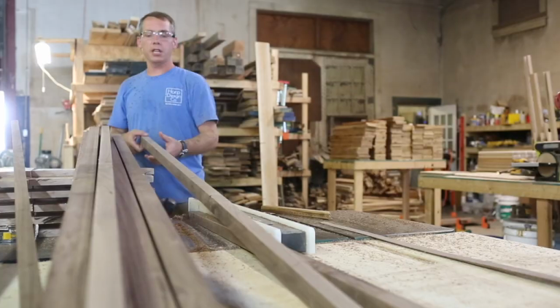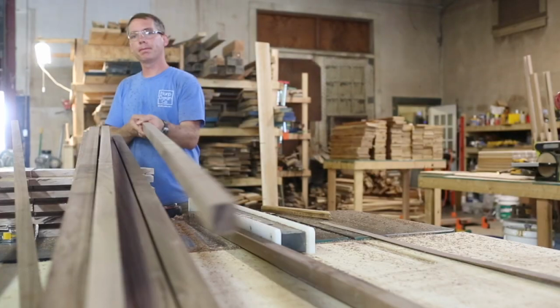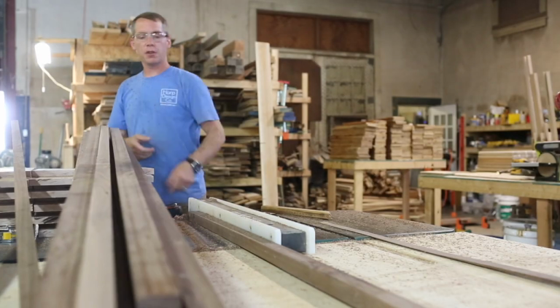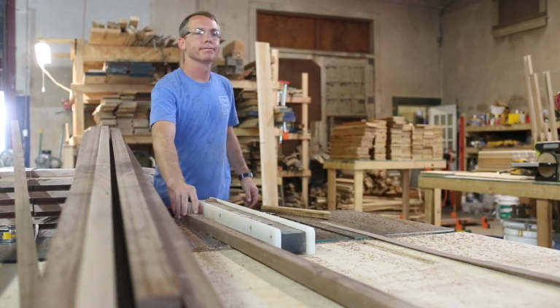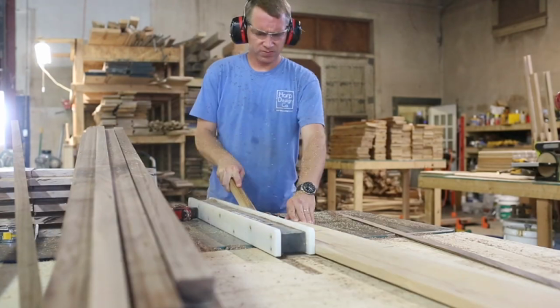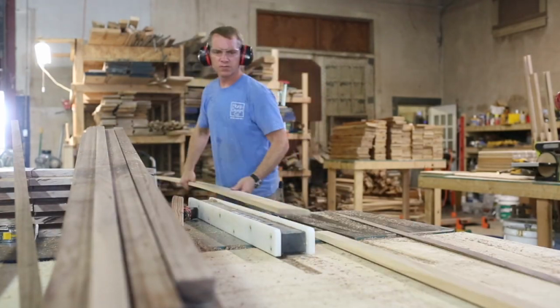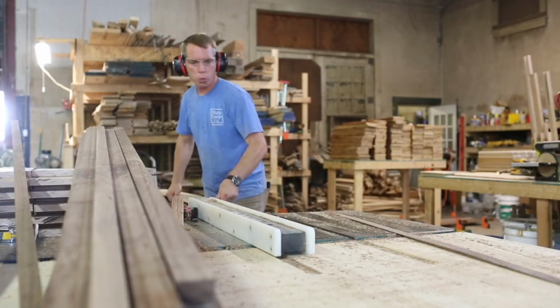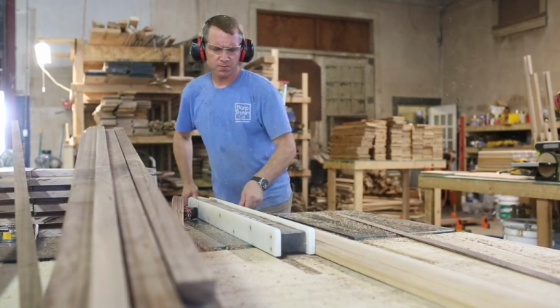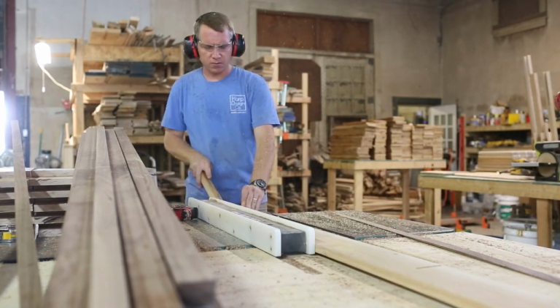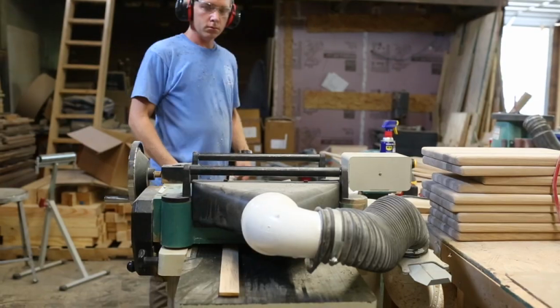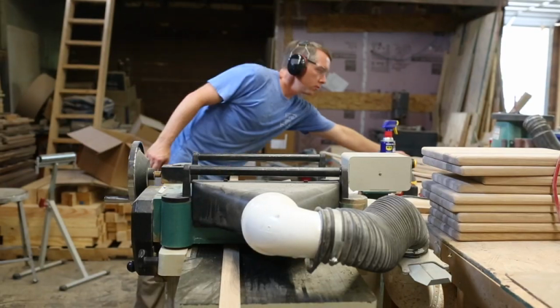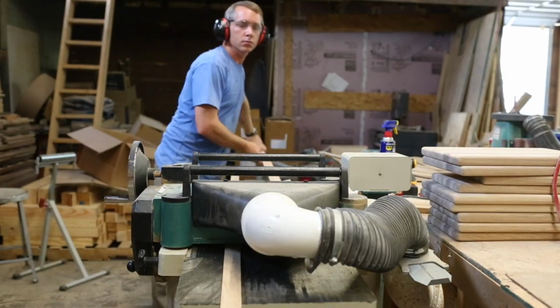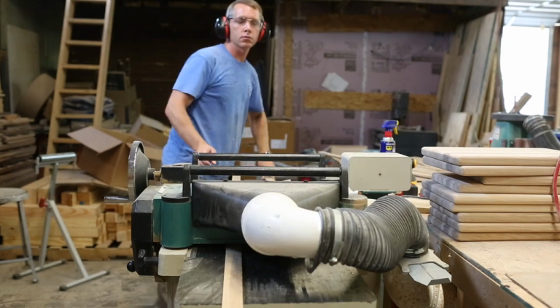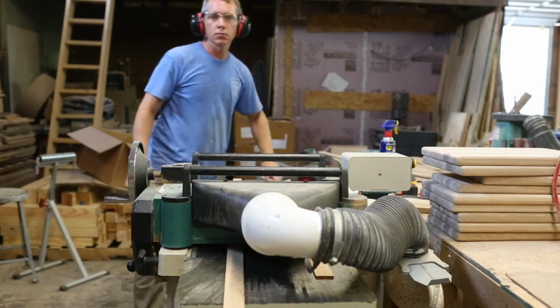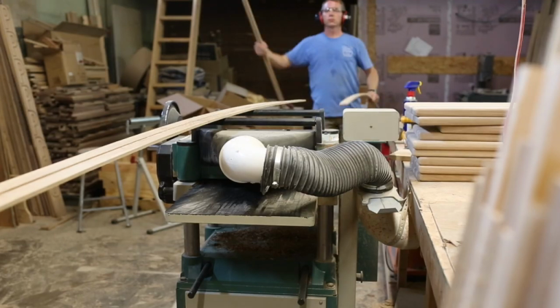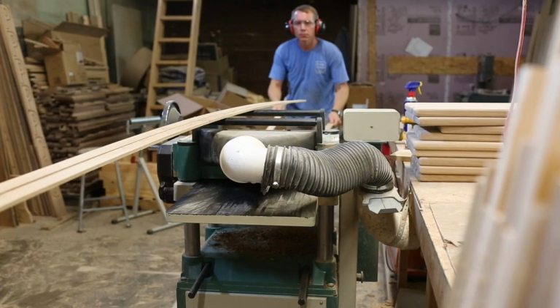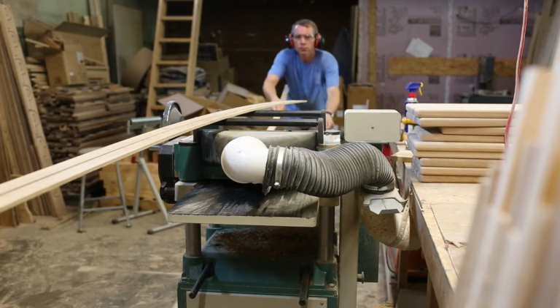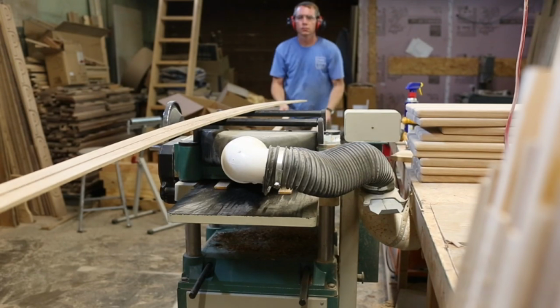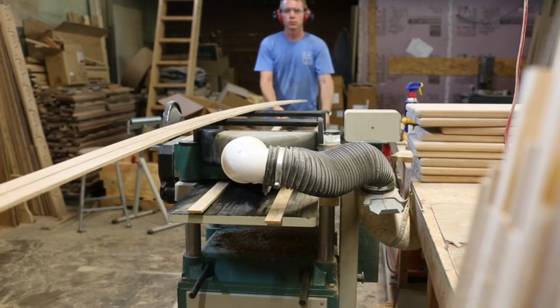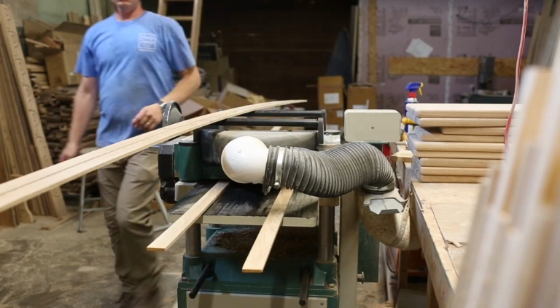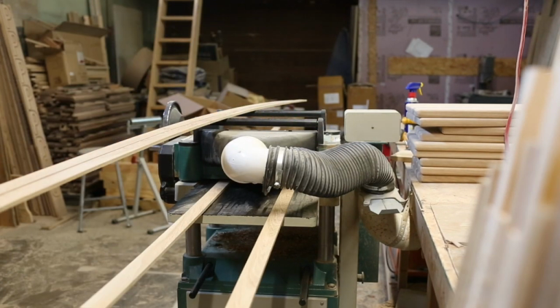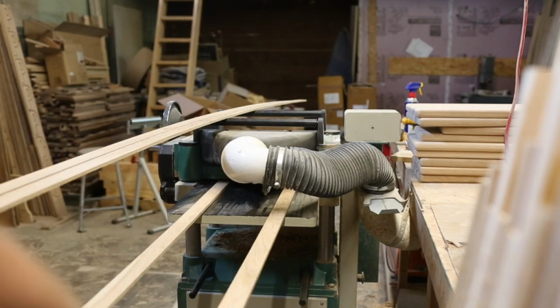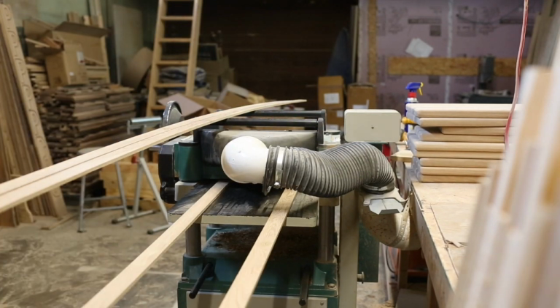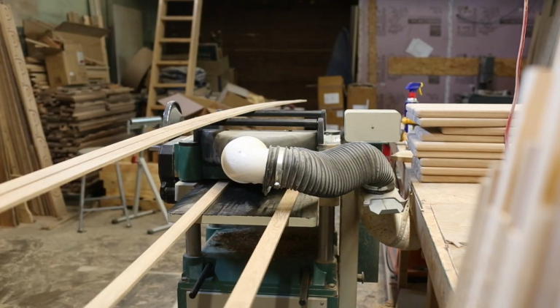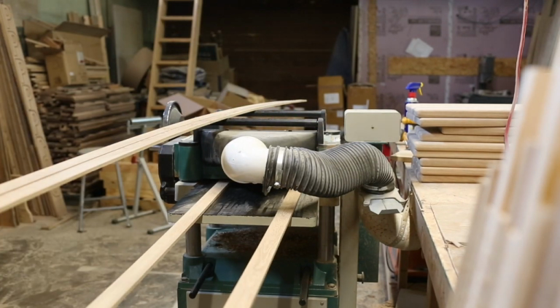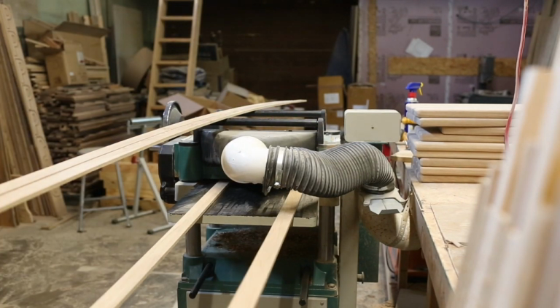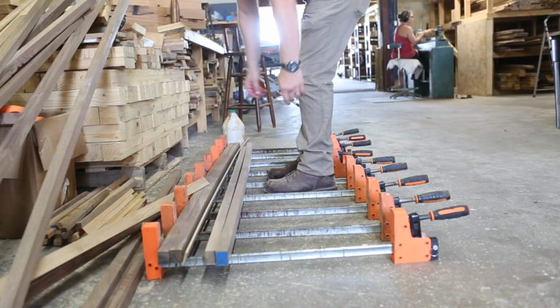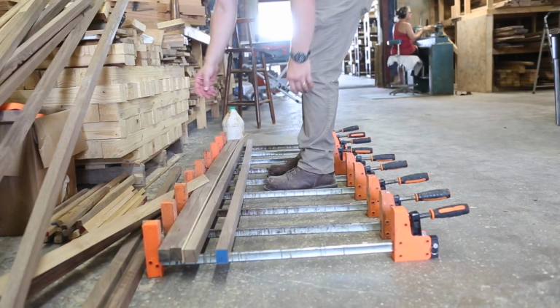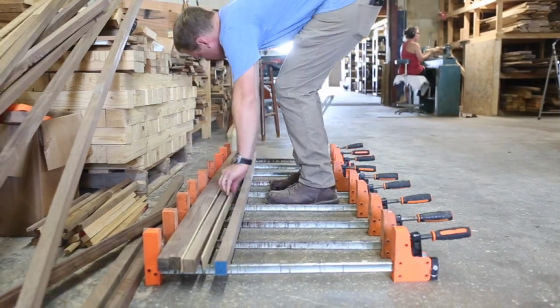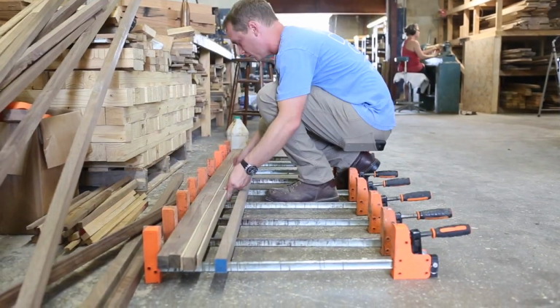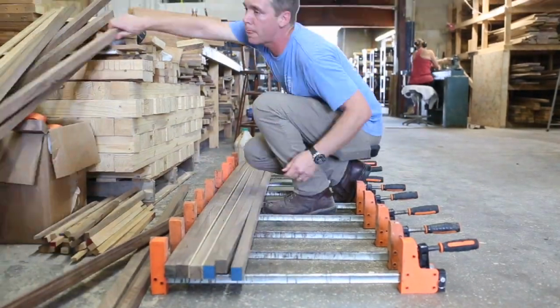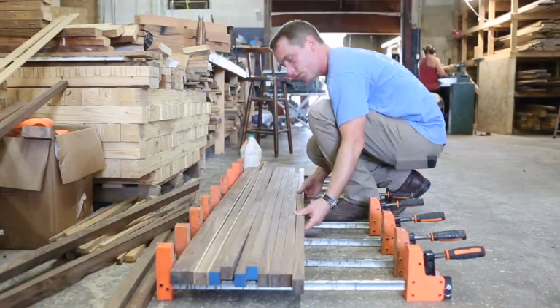After that I've got to make my two decorative white oak strips. I cut those on the table saw and then I actually plane those down to about an eighth of an inch thick.